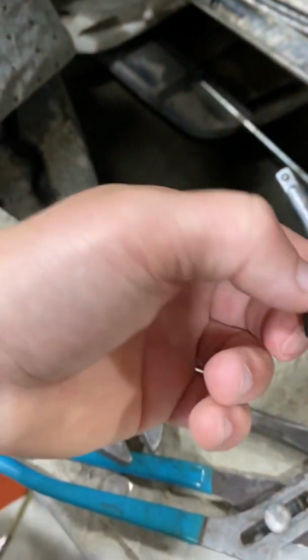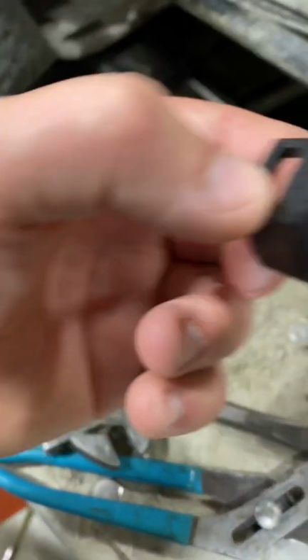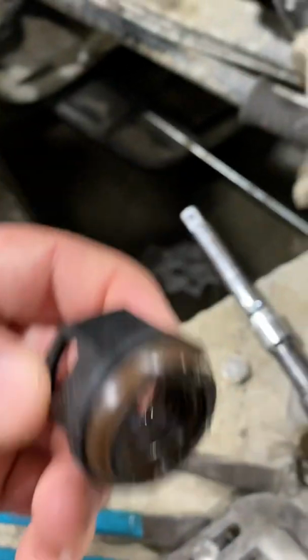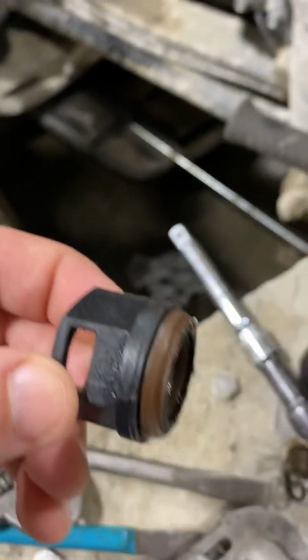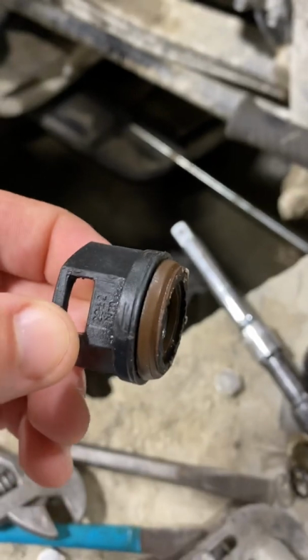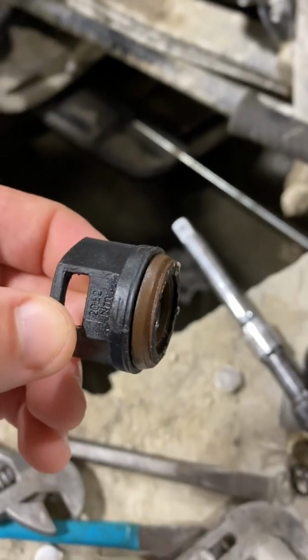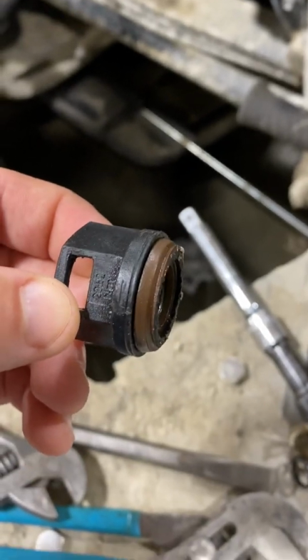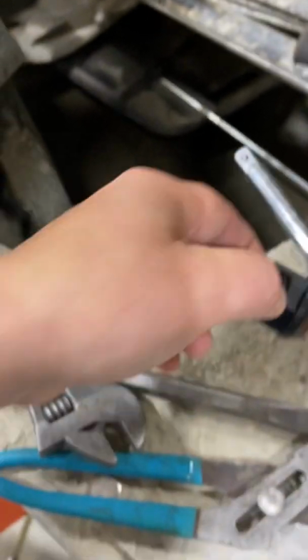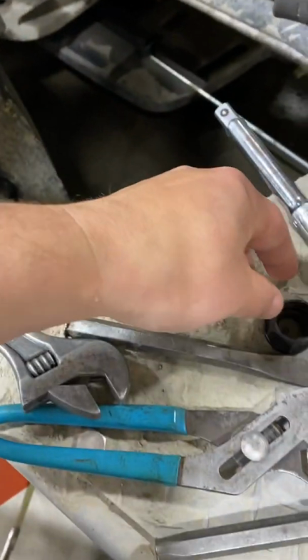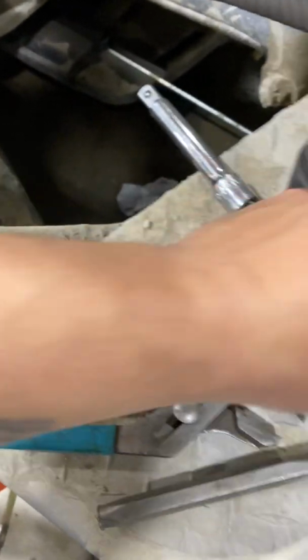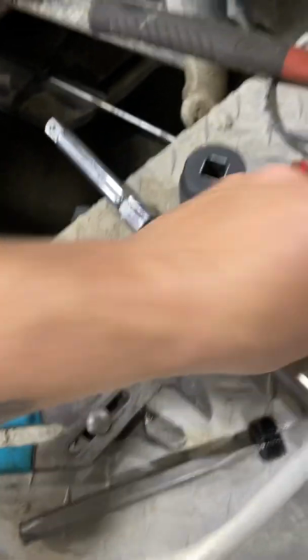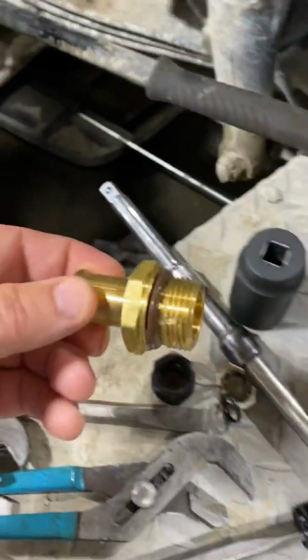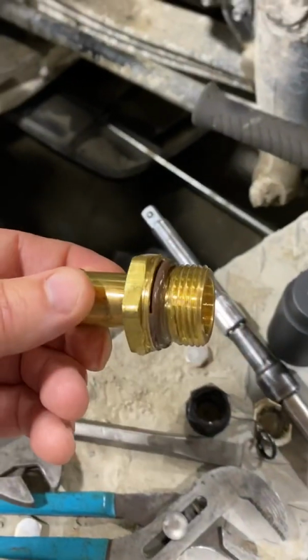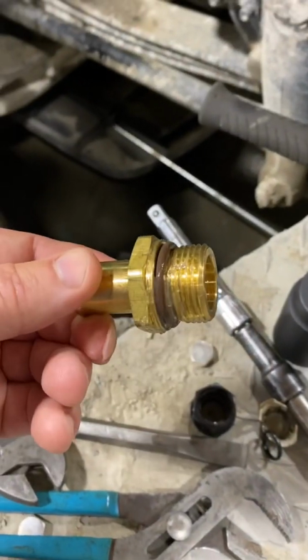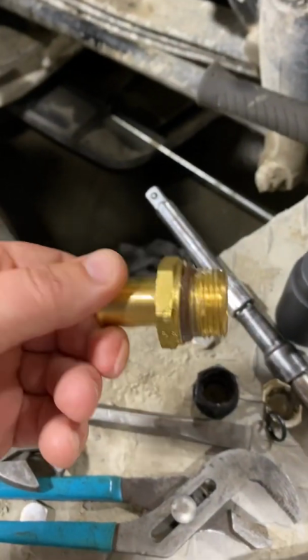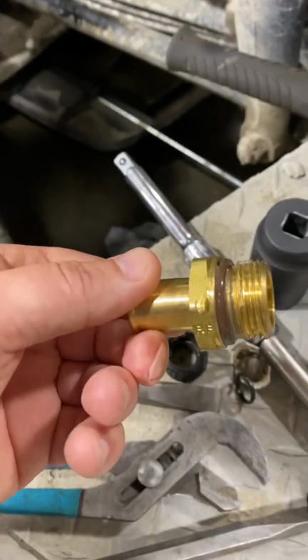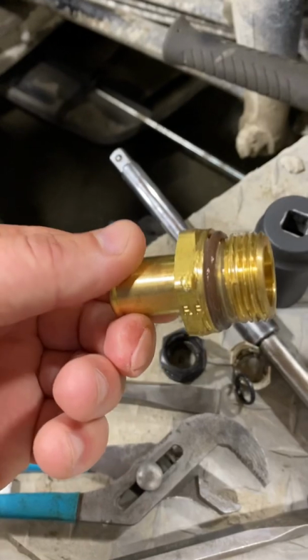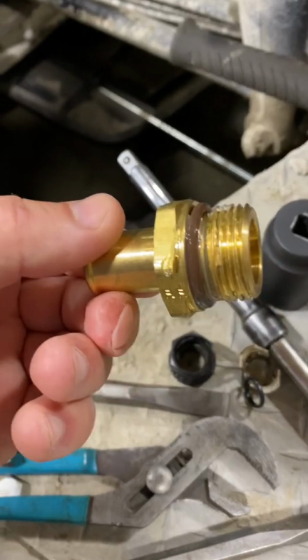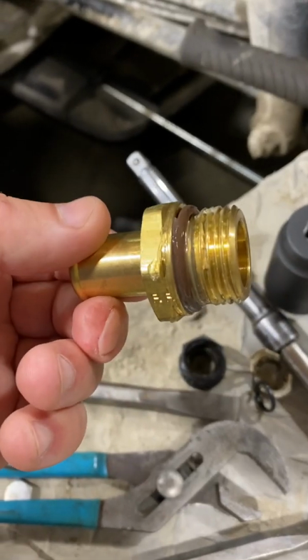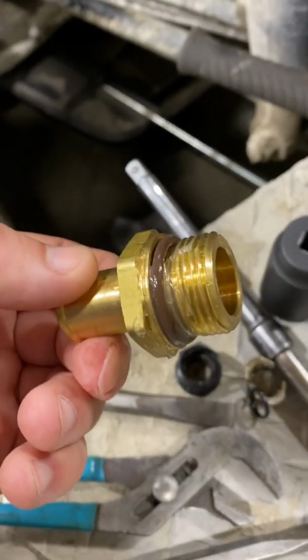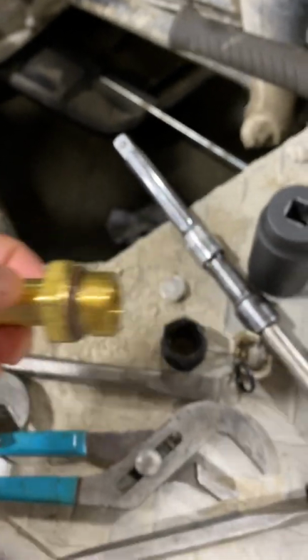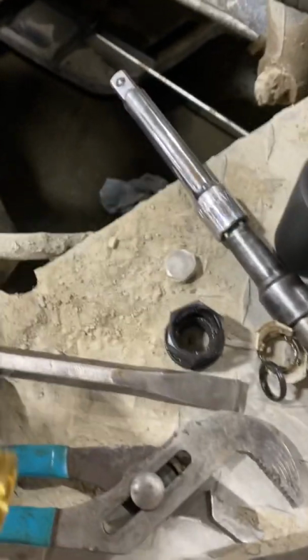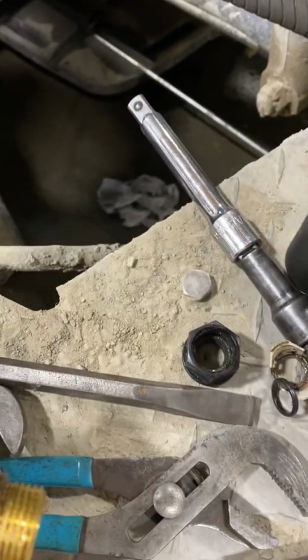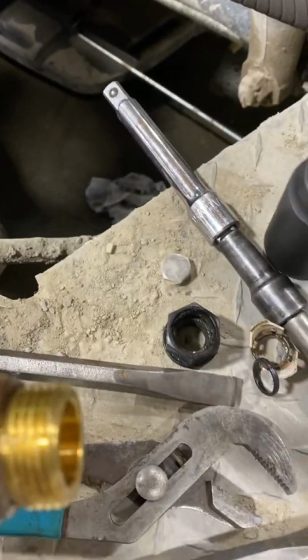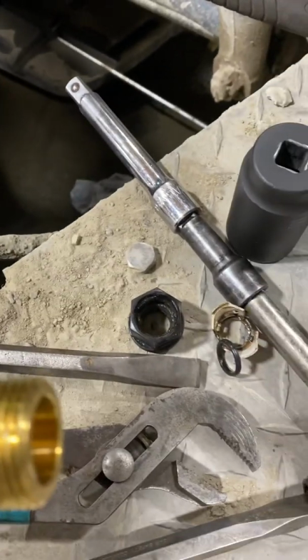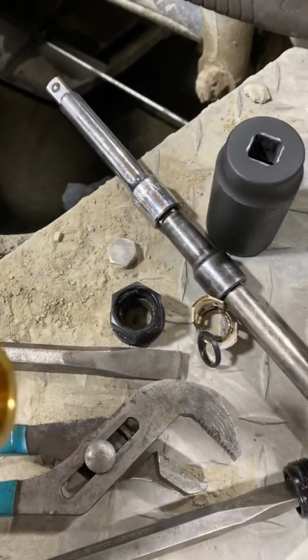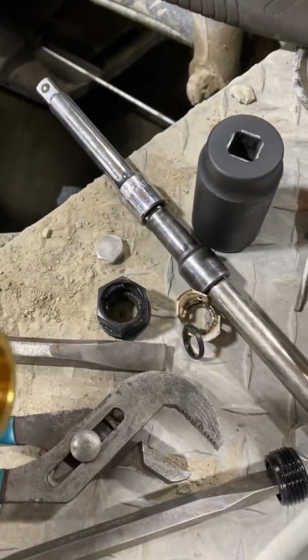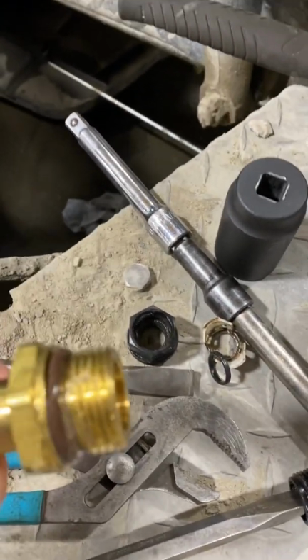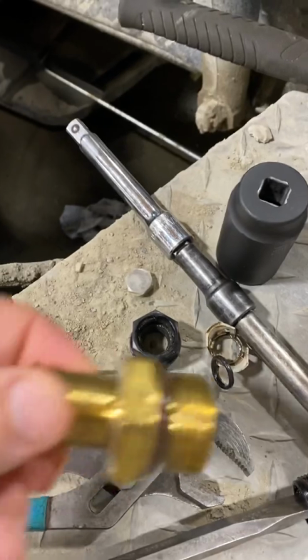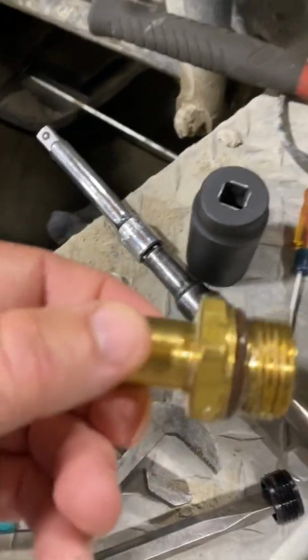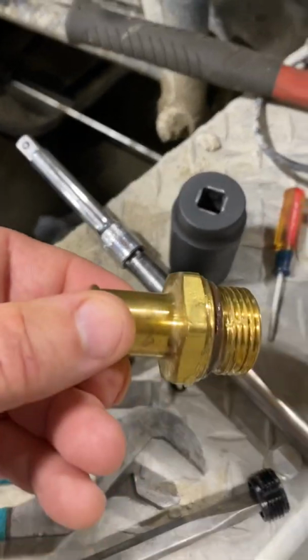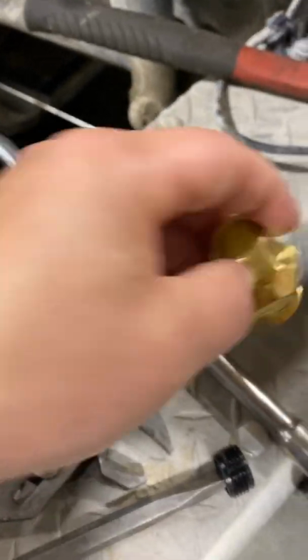Usually they'll start to leak first because you can see how the o-ring deforms, and they give you these to replace it. I do like these. I wish they were a quick connect but they're not, so you have to clamp a piece of silicone hose to it.